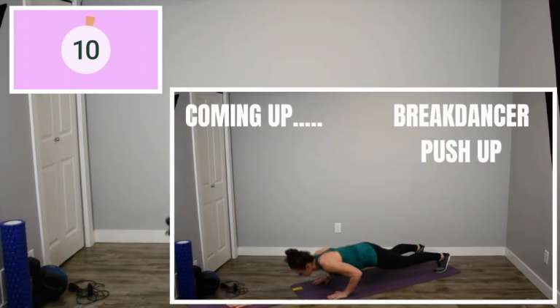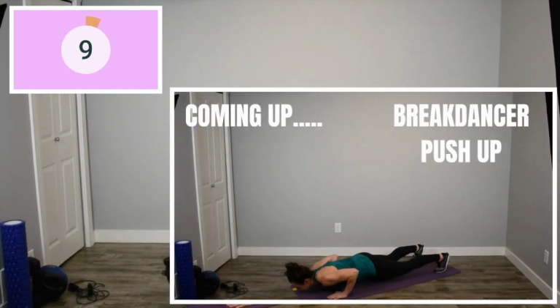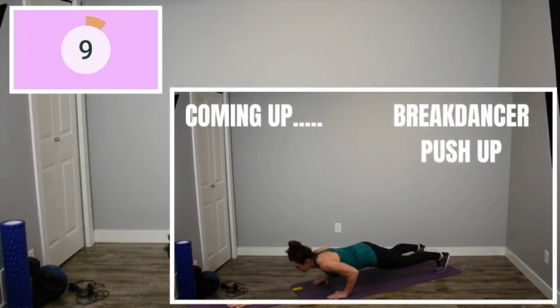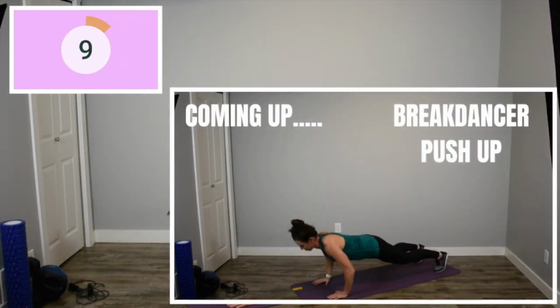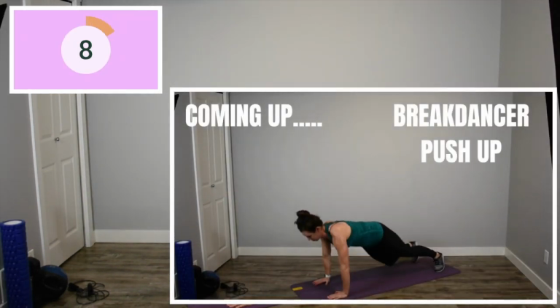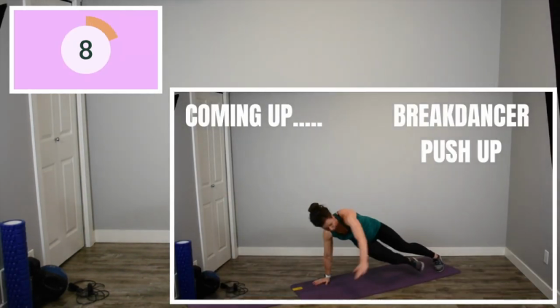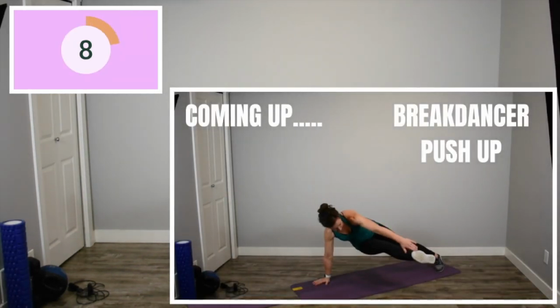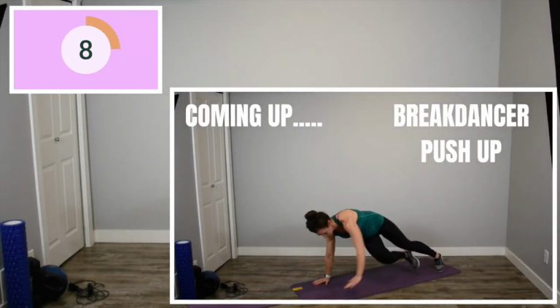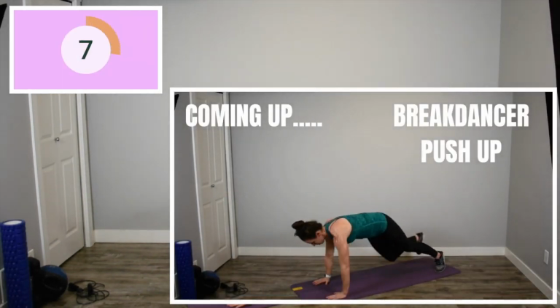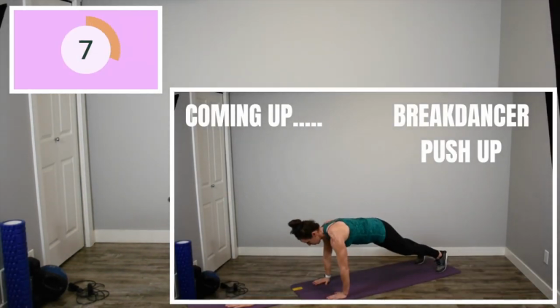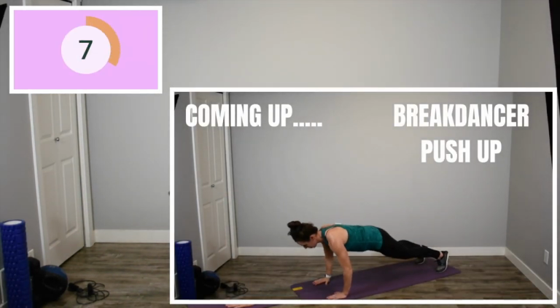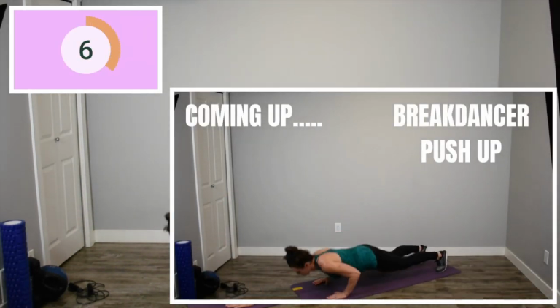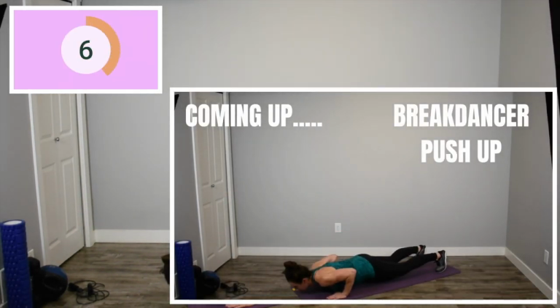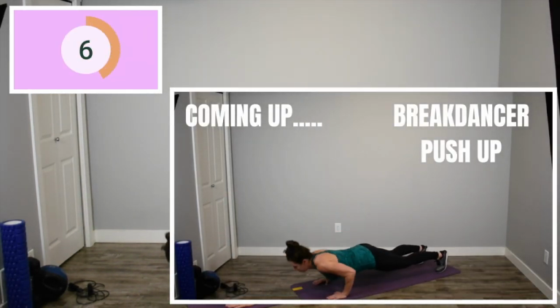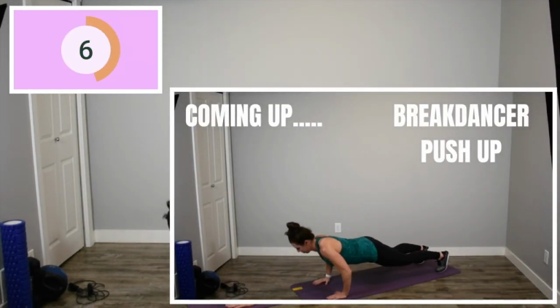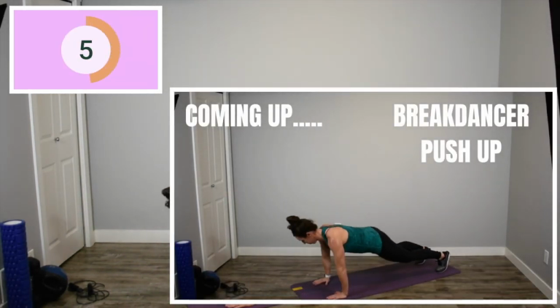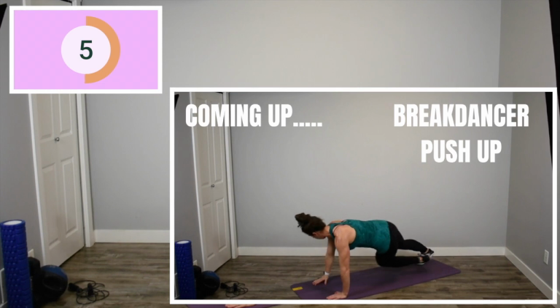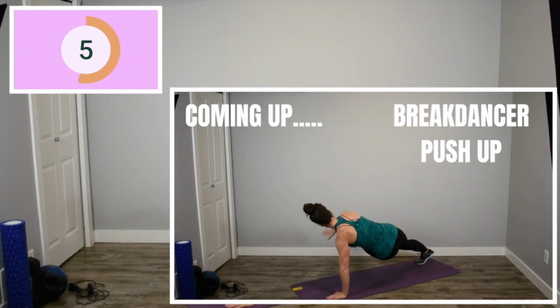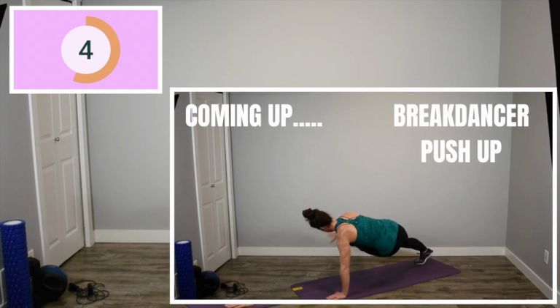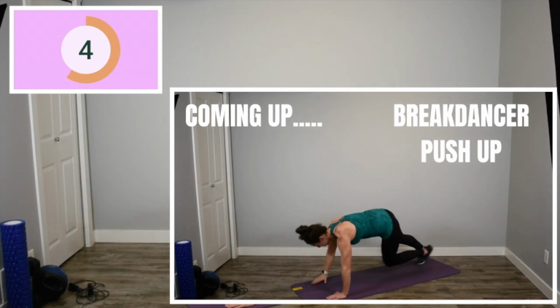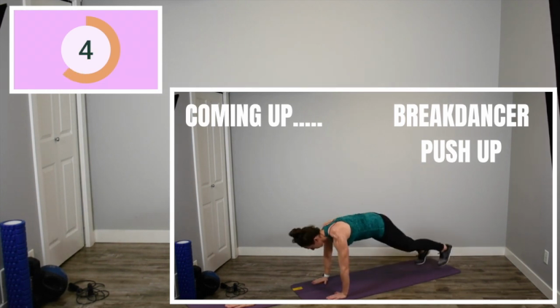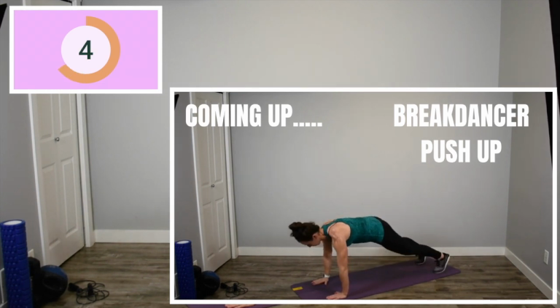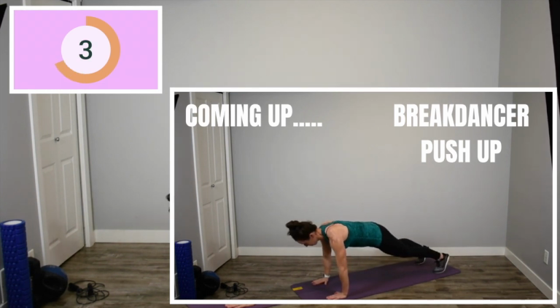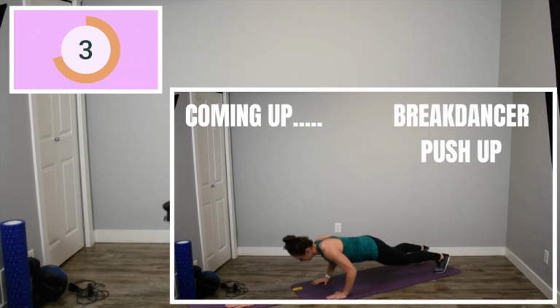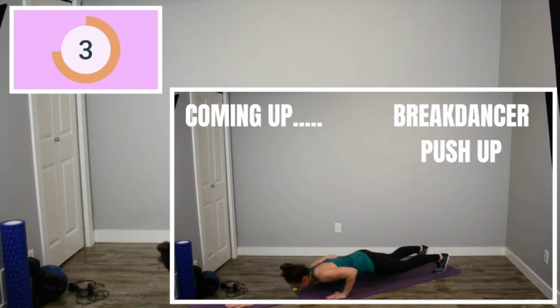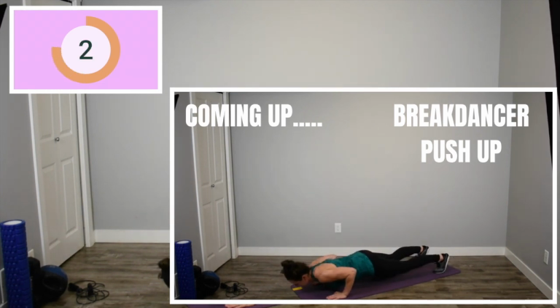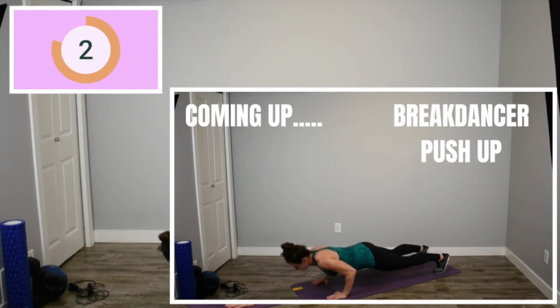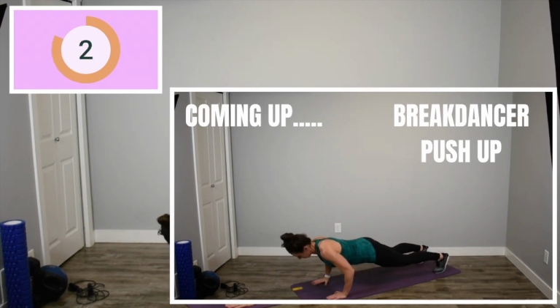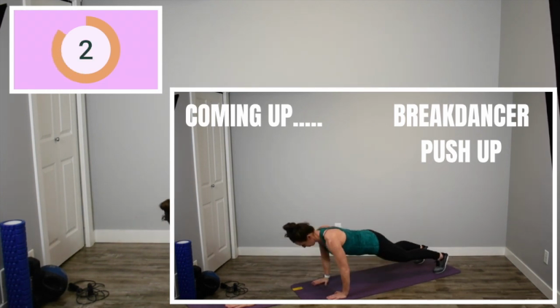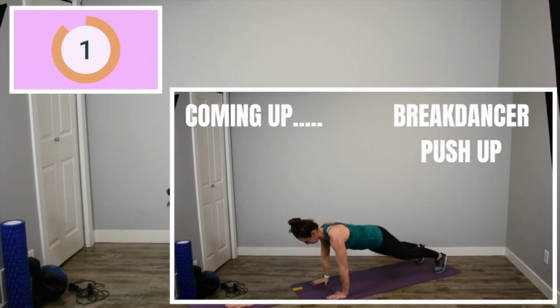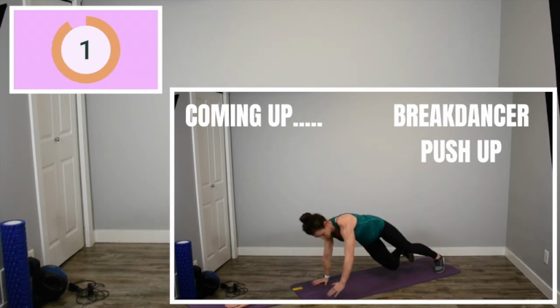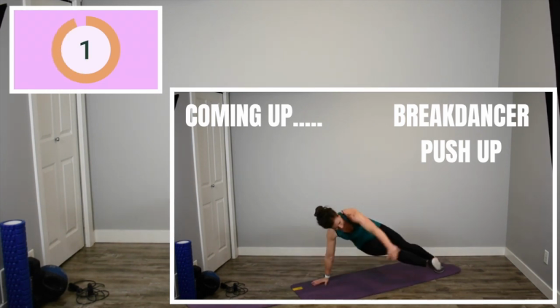Back down for our break dancer push-up. If these ones get a little bit too difficult, feel free to just drop to your knees and do regular push-ups for as many reps as you can.